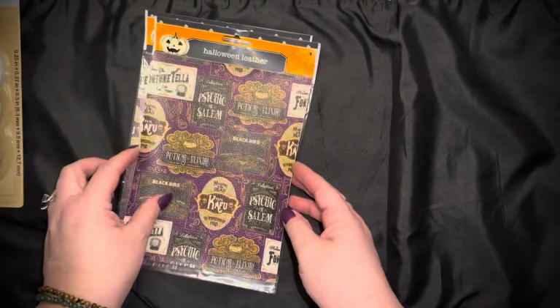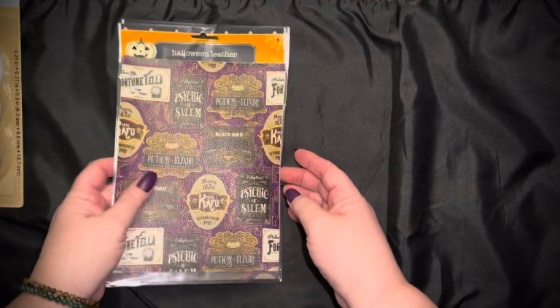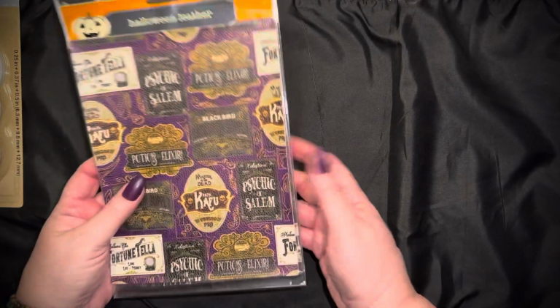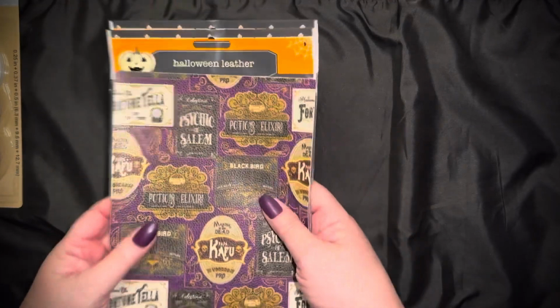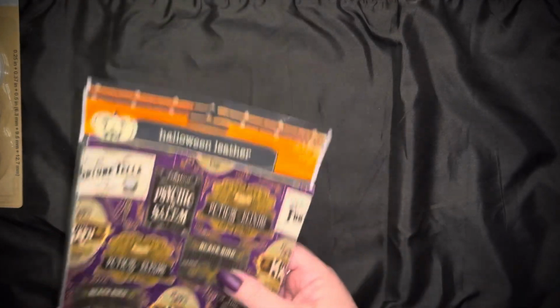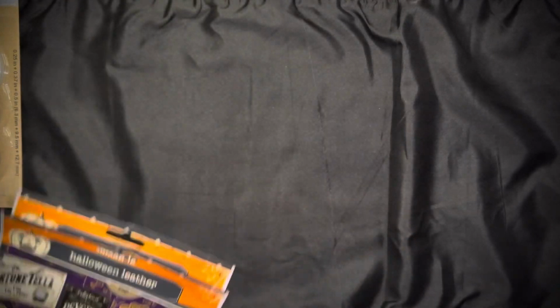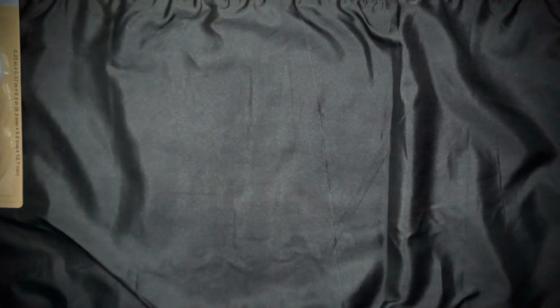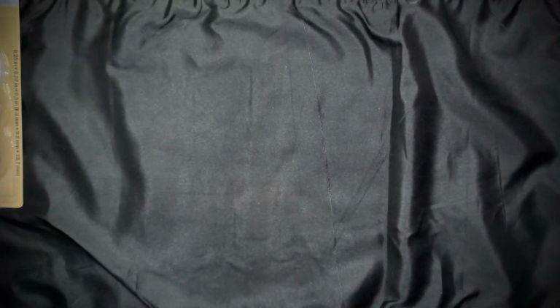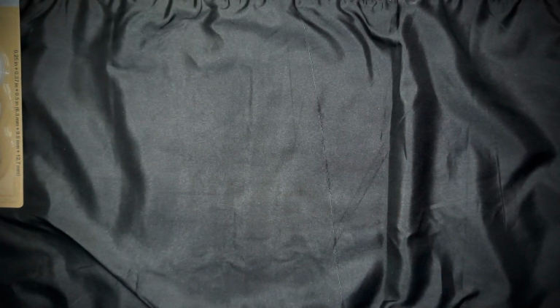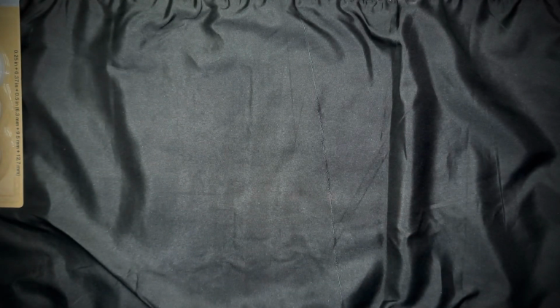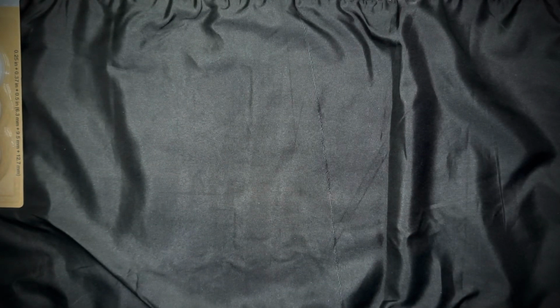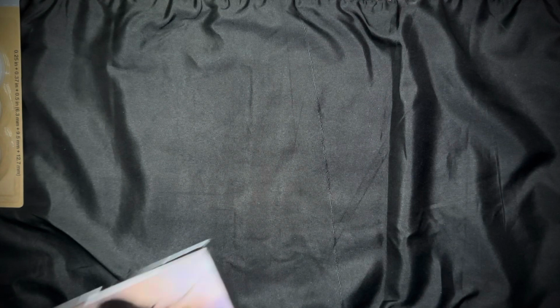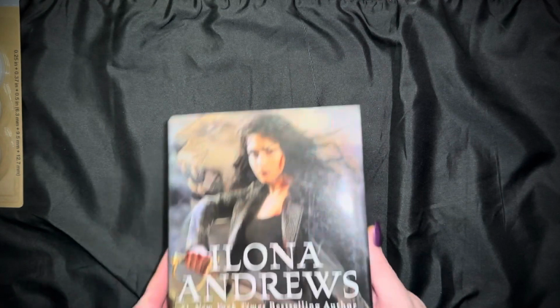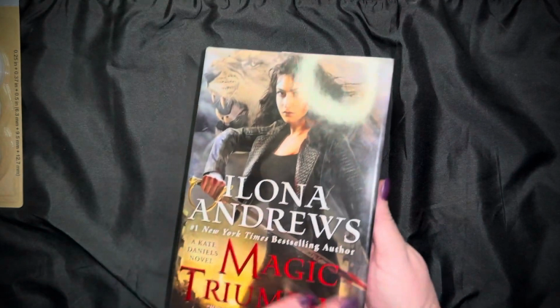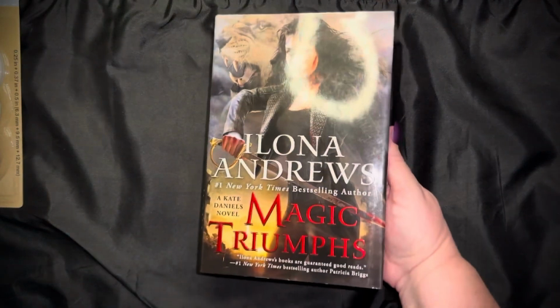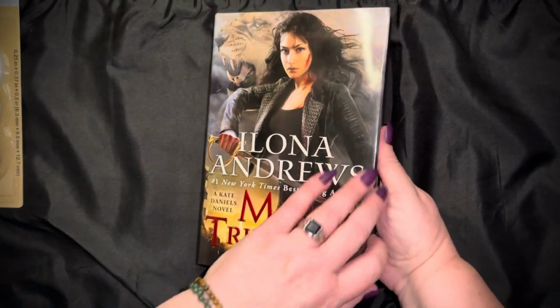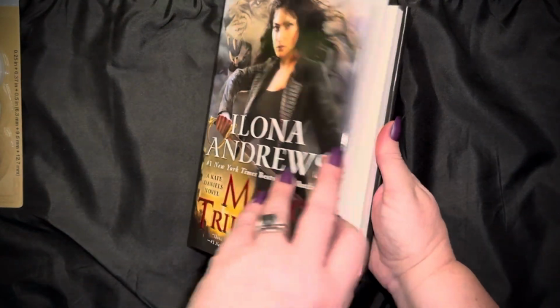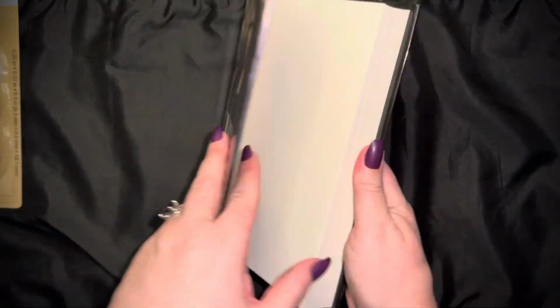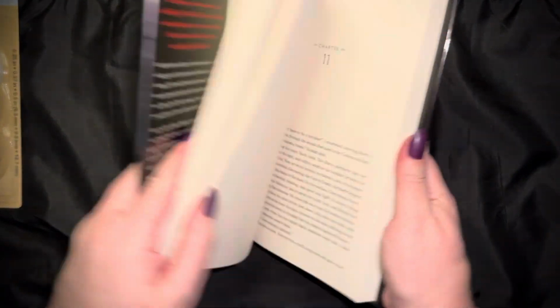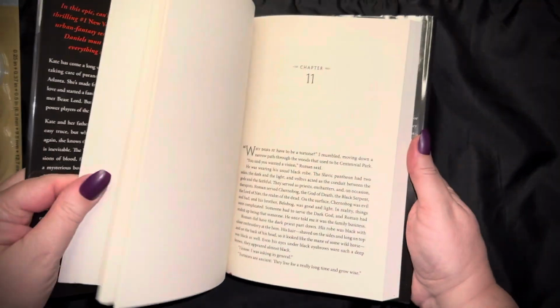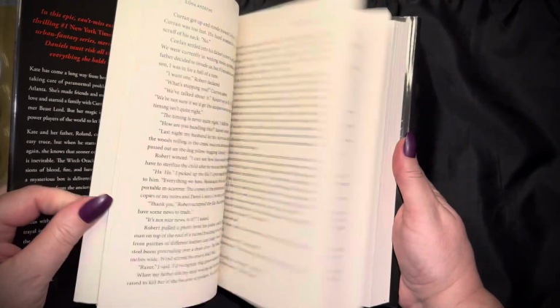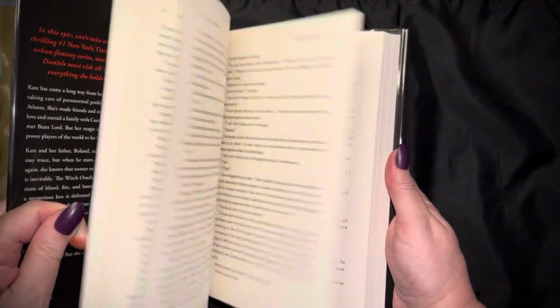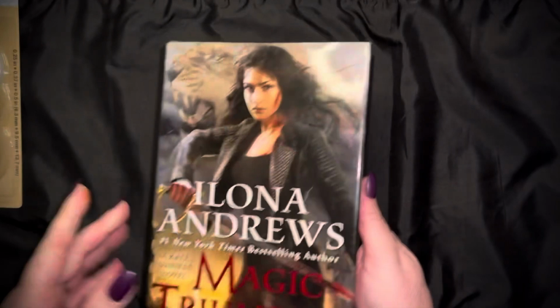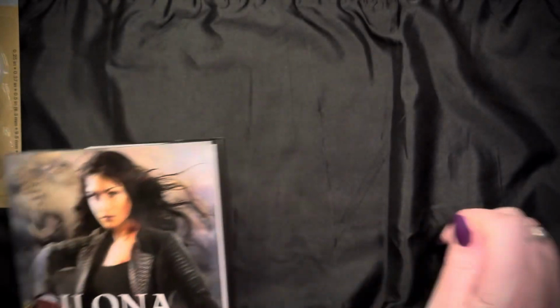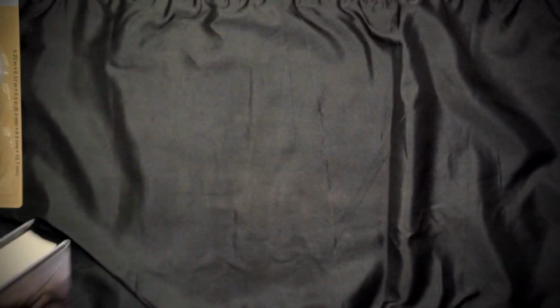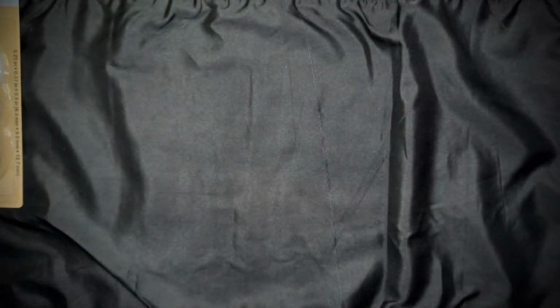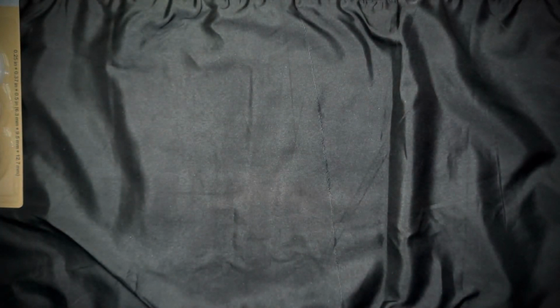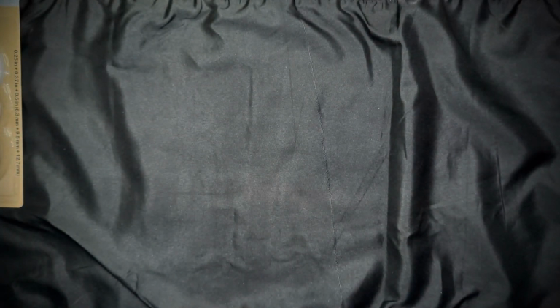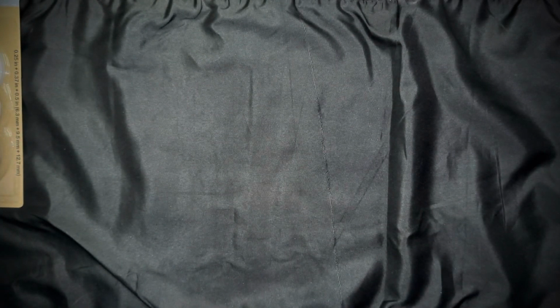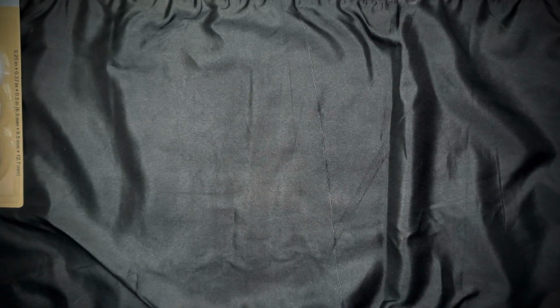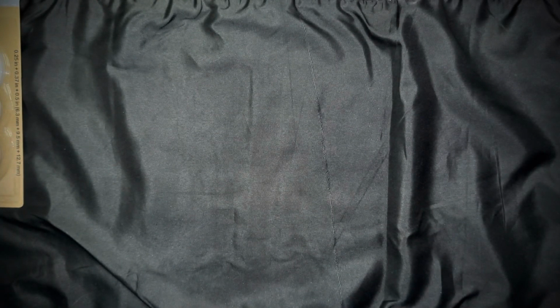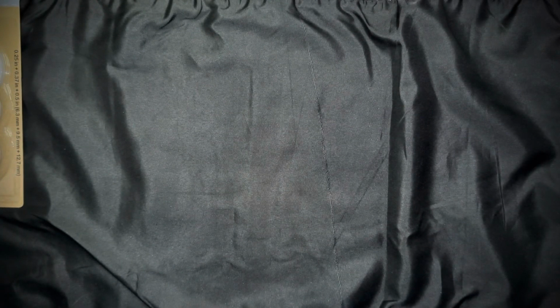They only had two of the Halloween leather, so that's the only reason I got two — that's all they had. I also purchased a book which I'll read, but I also got it because I need a new glue book for my actual glue book.